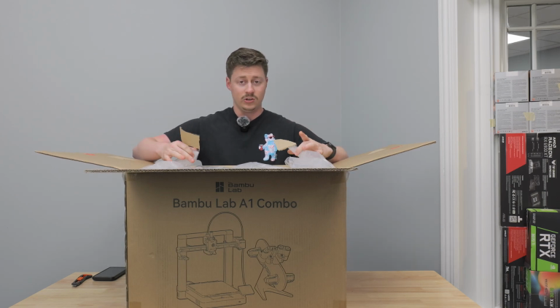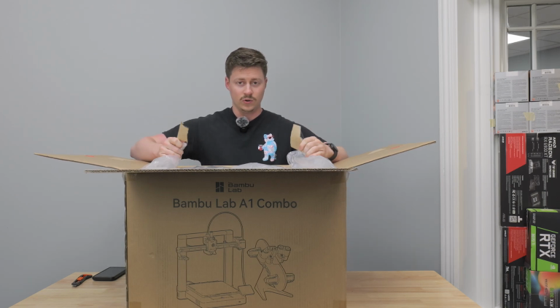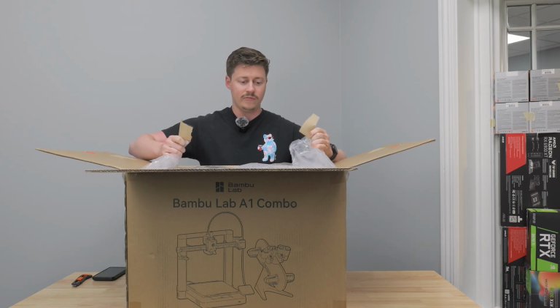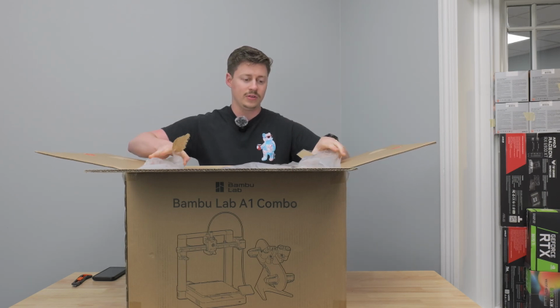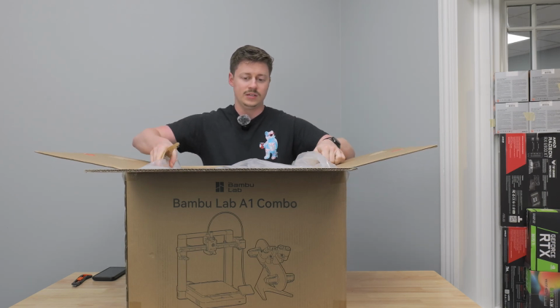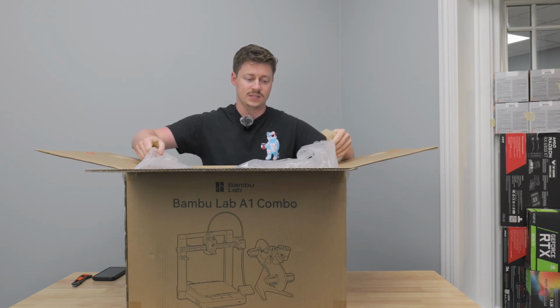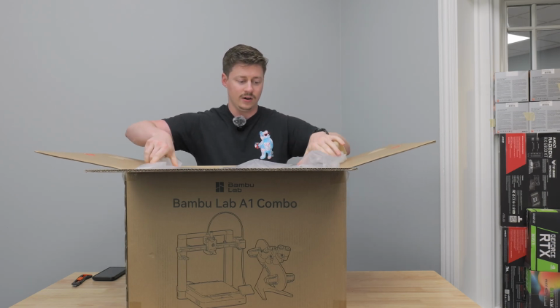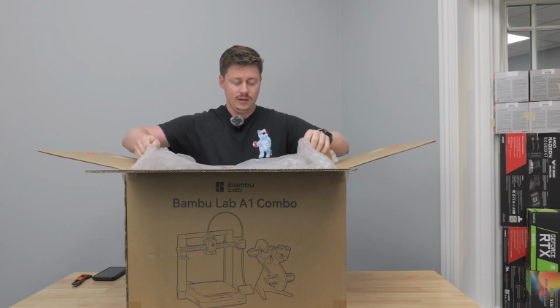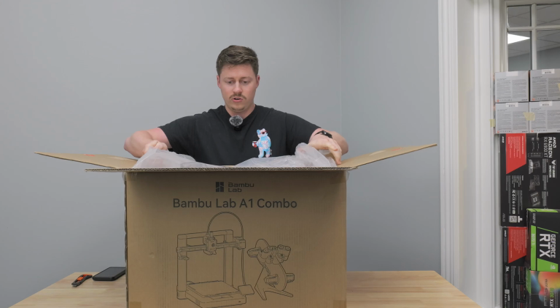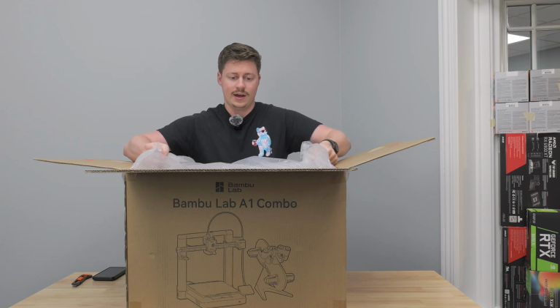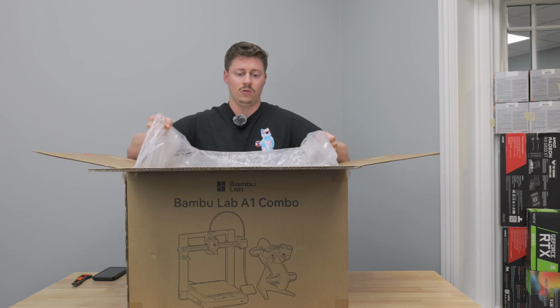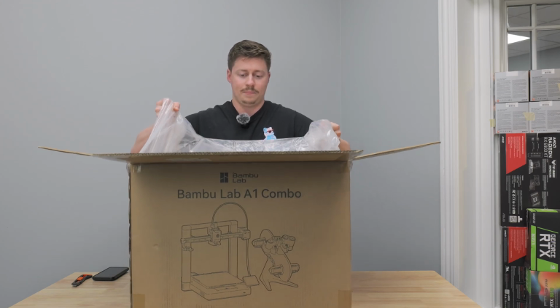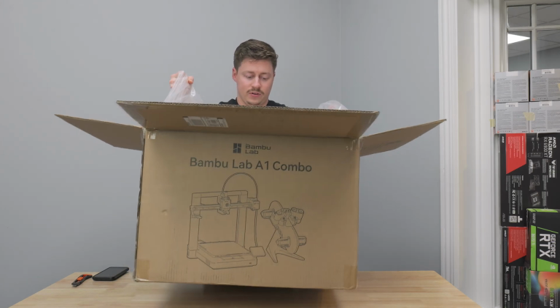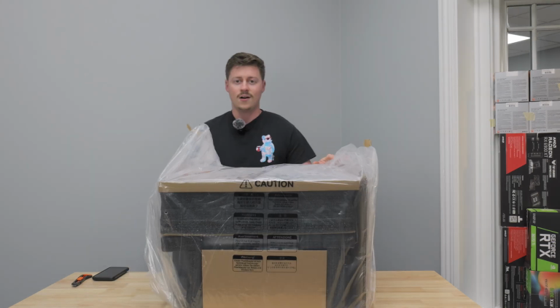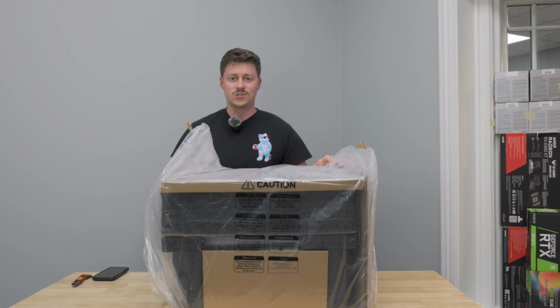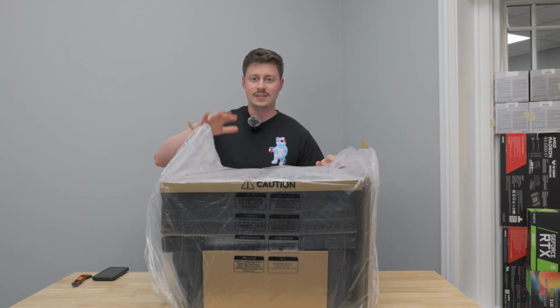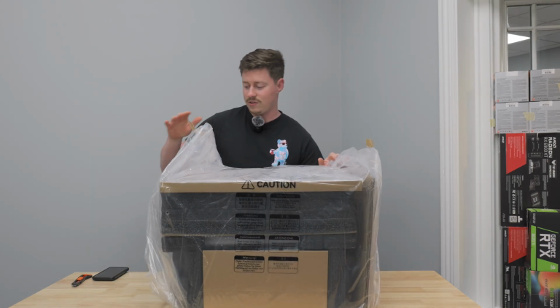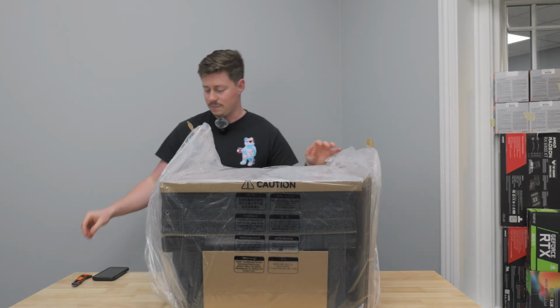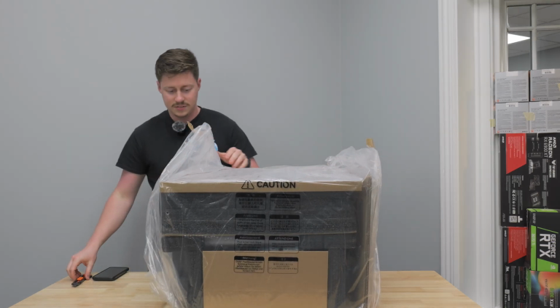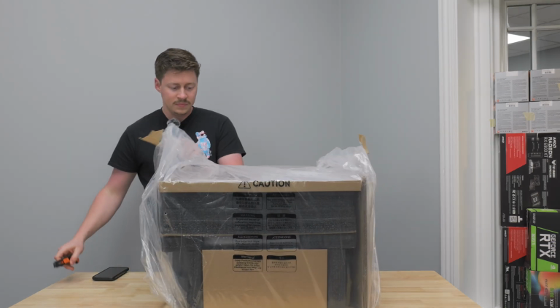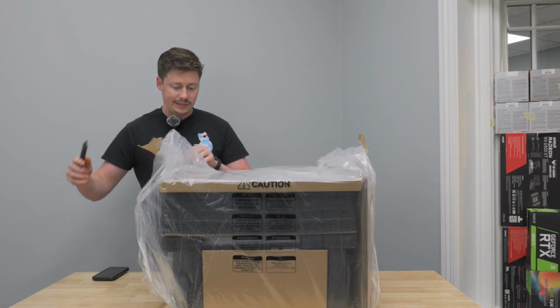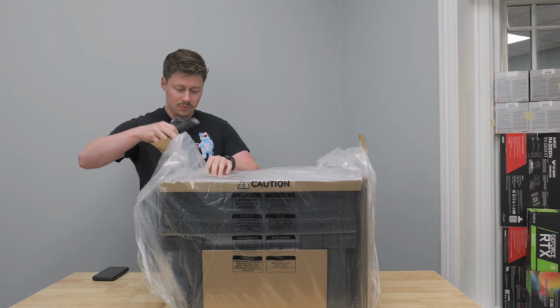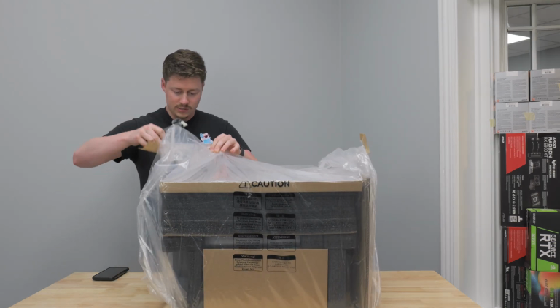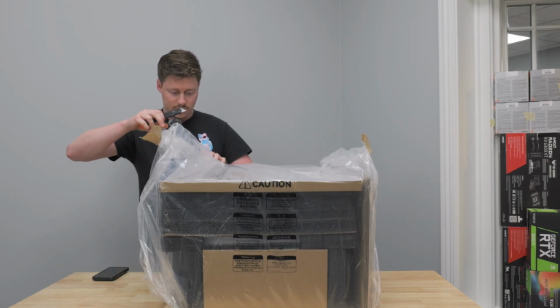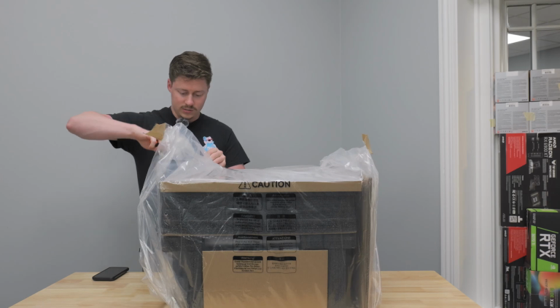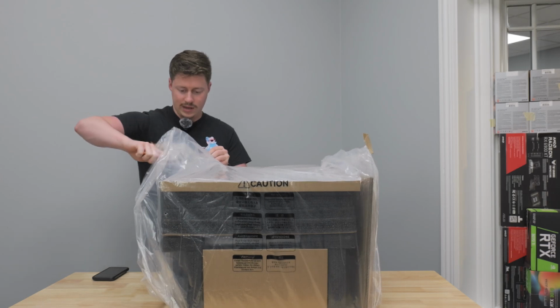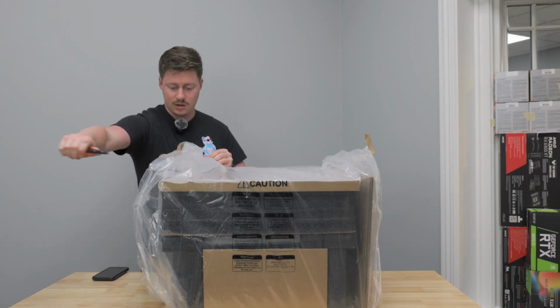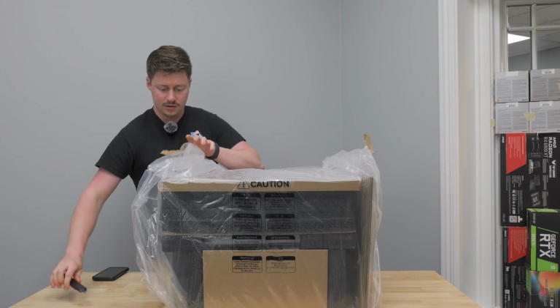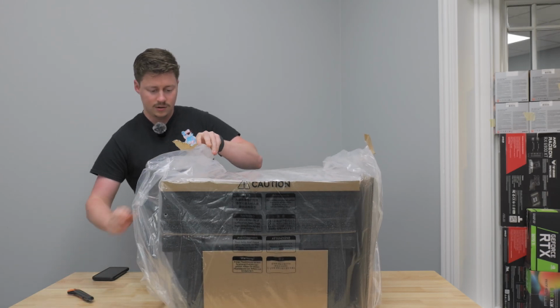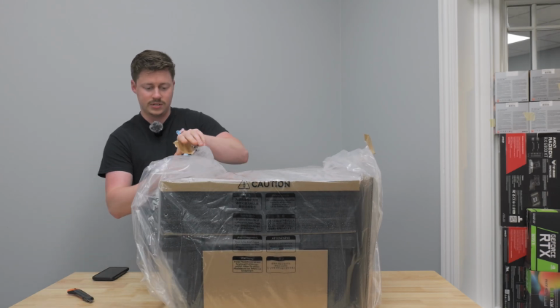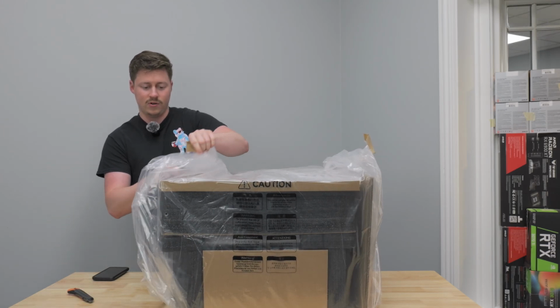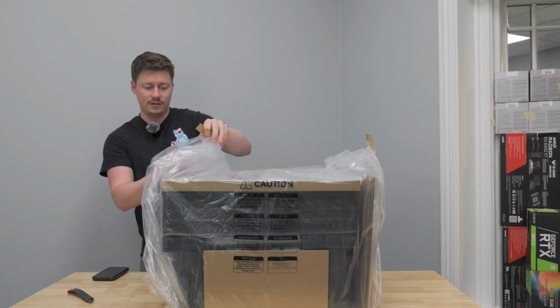You just rip off both of these pieces here and then pull up on everything. We got the printer out of the box and at this point we're going to go ahead and cut our protective wrap off.